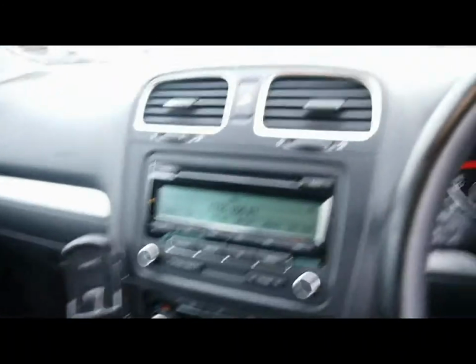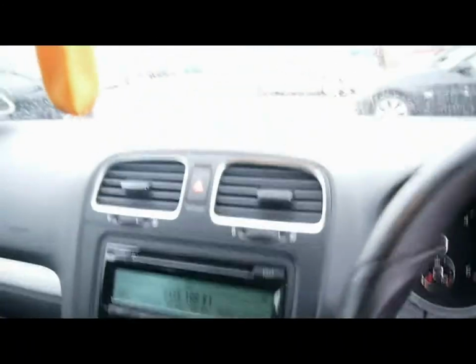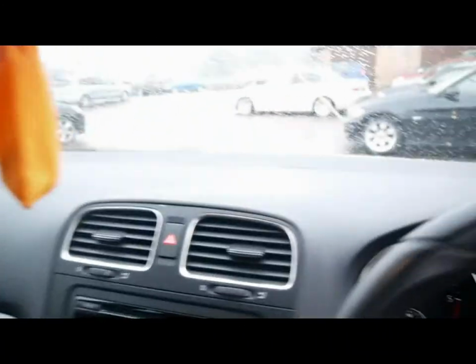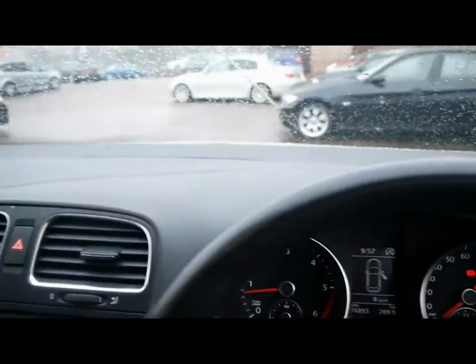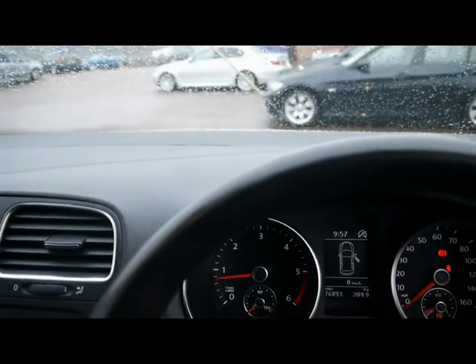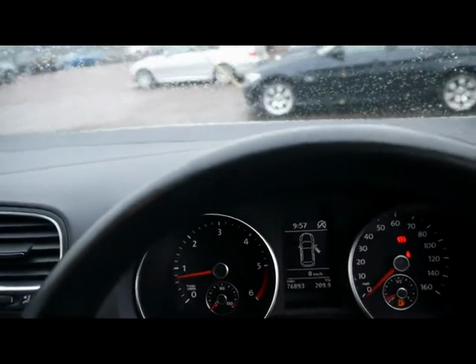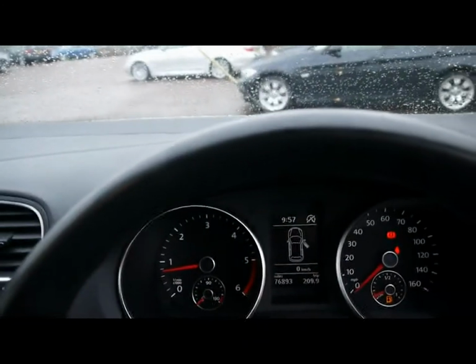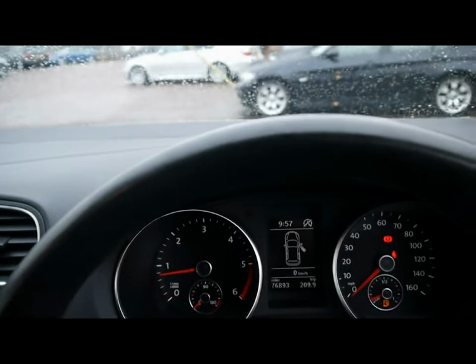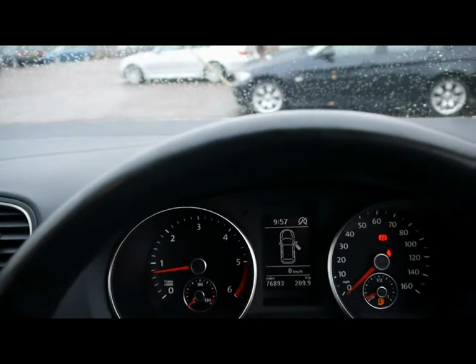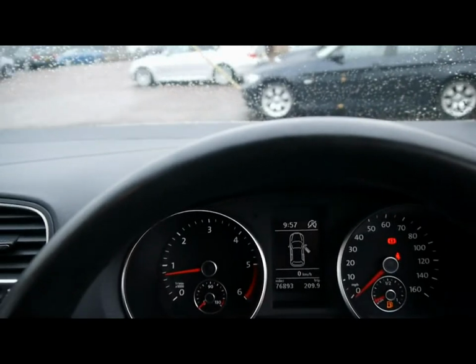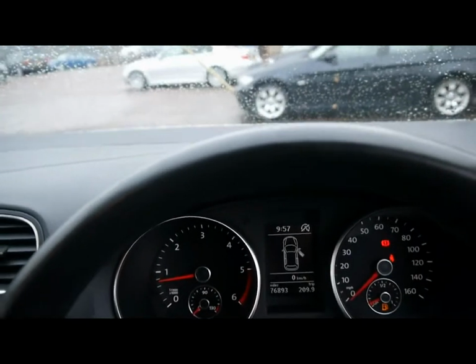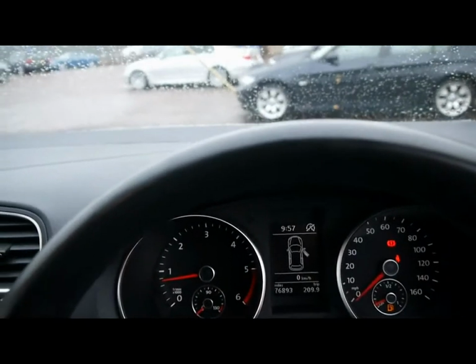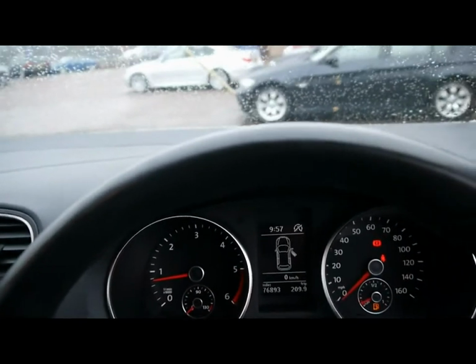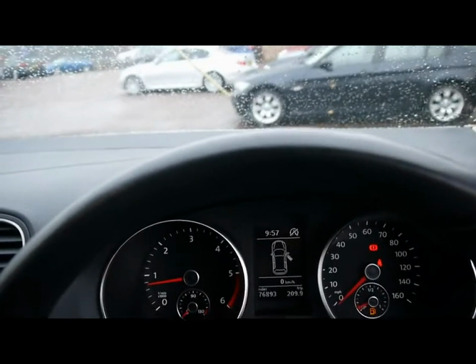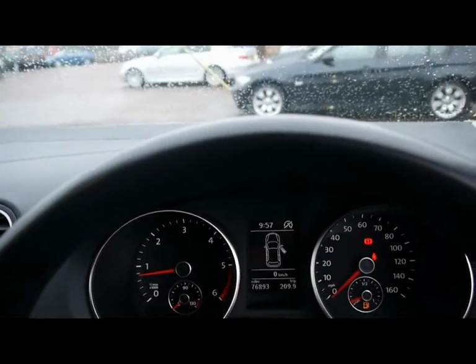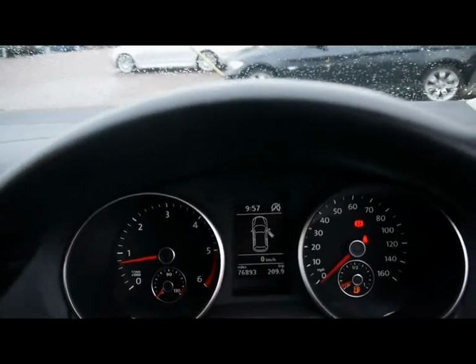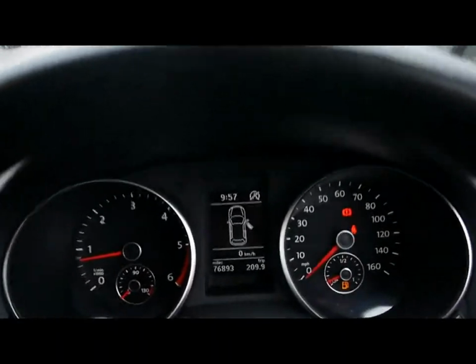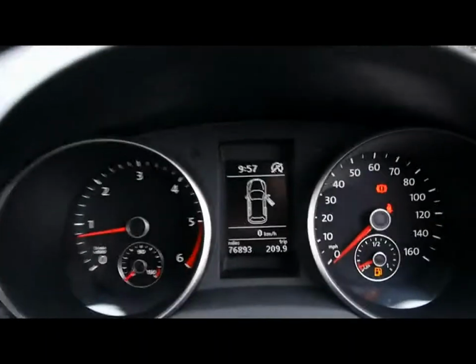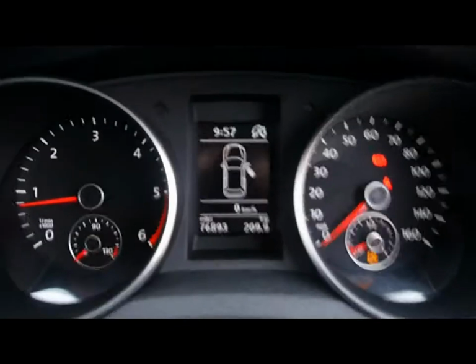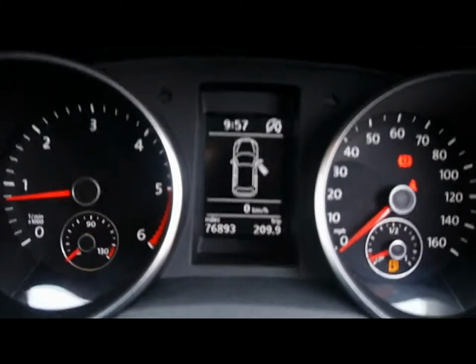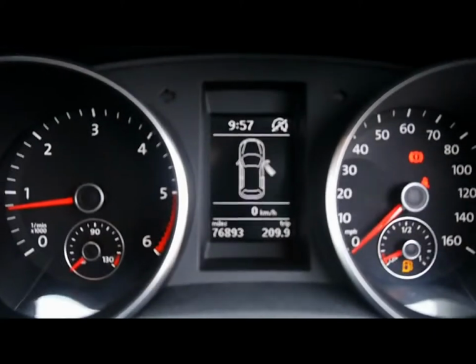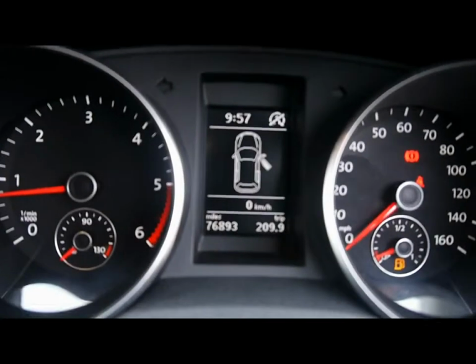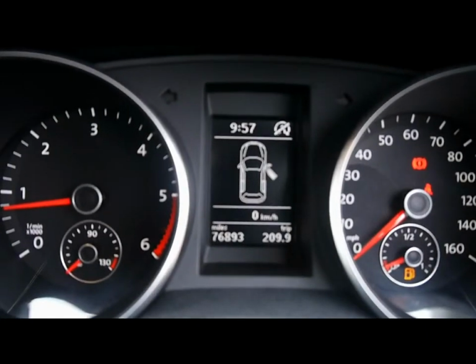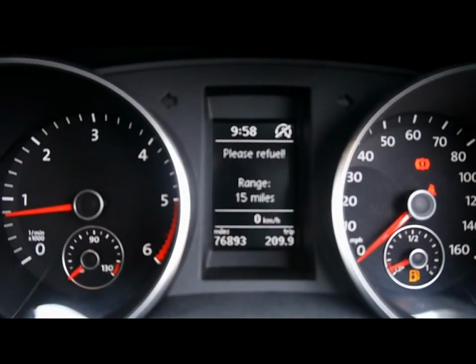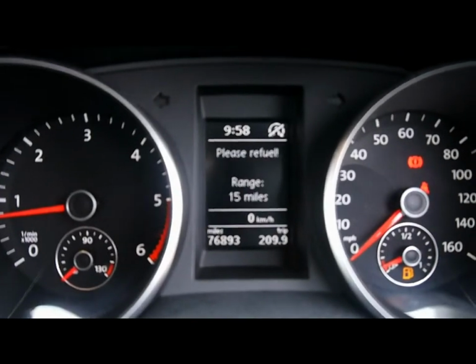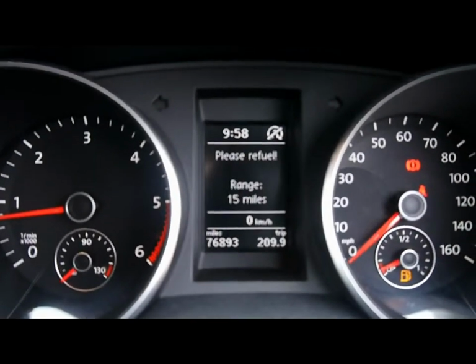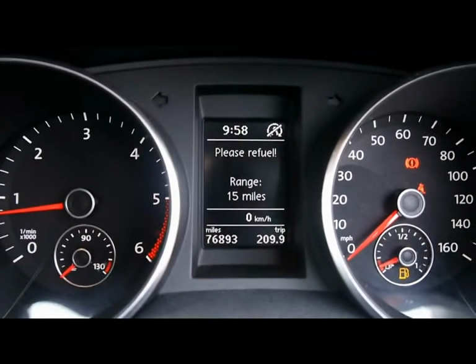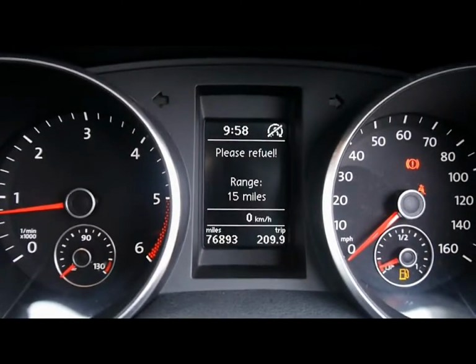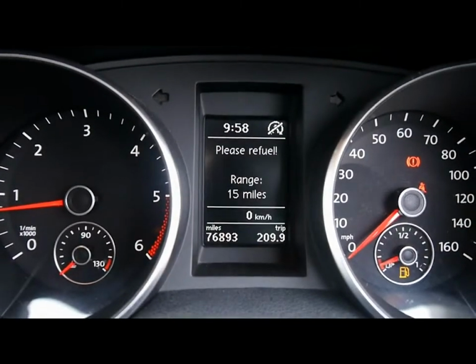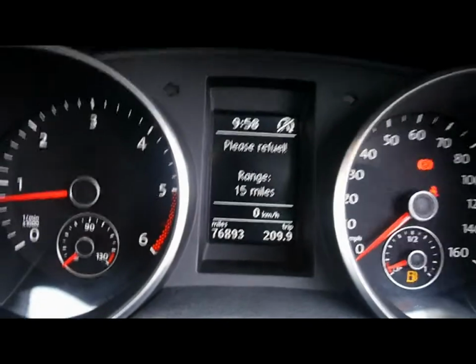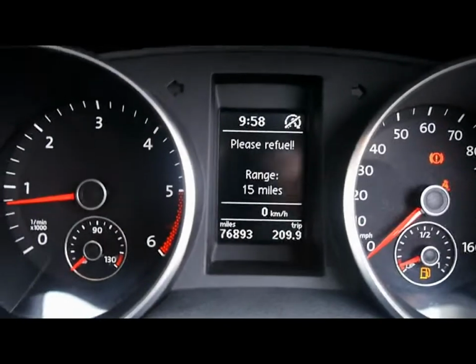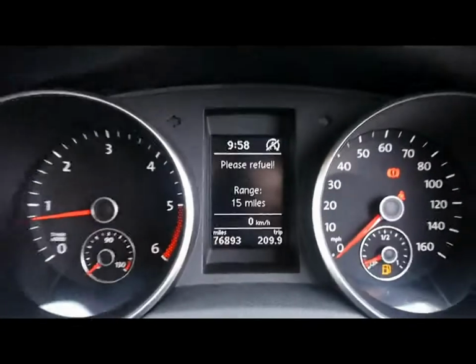We have automatic start-stop in this car, which means very low CO2 emissions, cheap company car tax and cheap road tax as well. And just at the bottom there you can see the car has covered 76,000 miles.